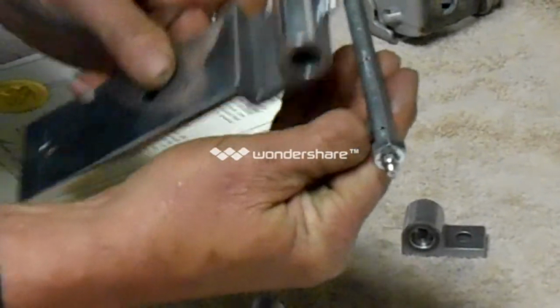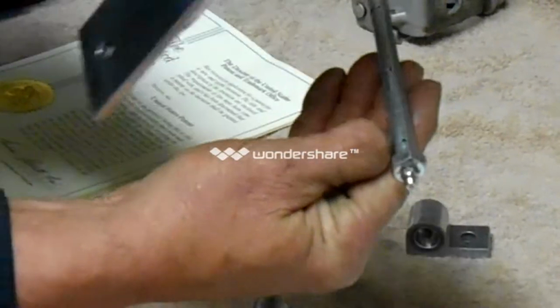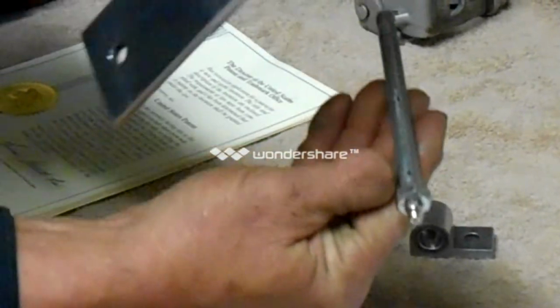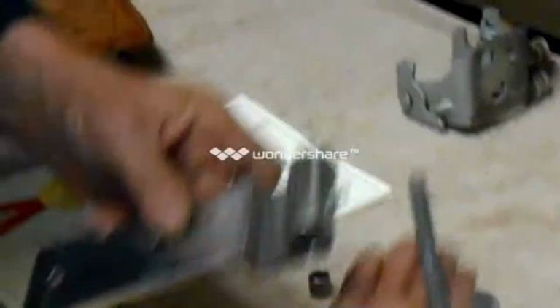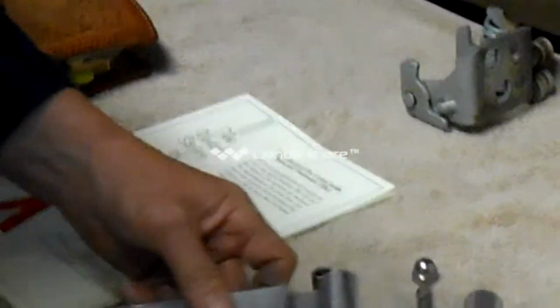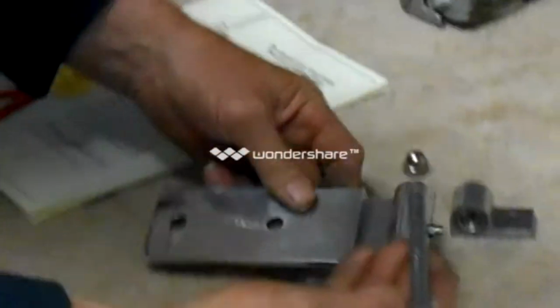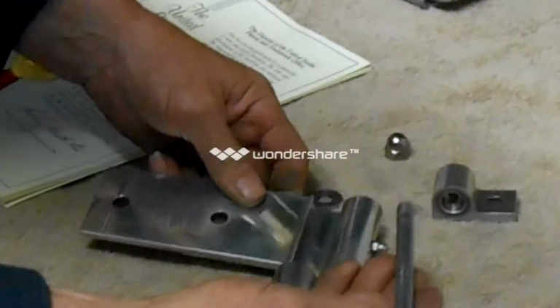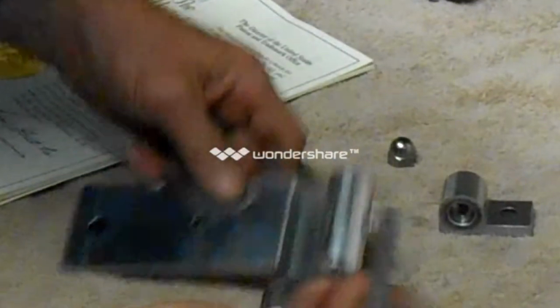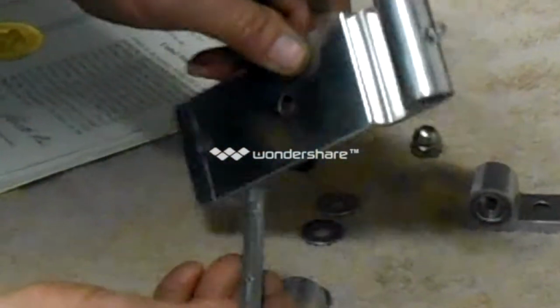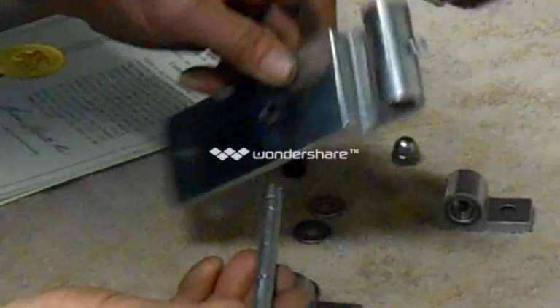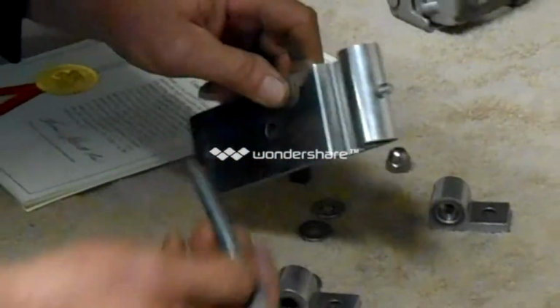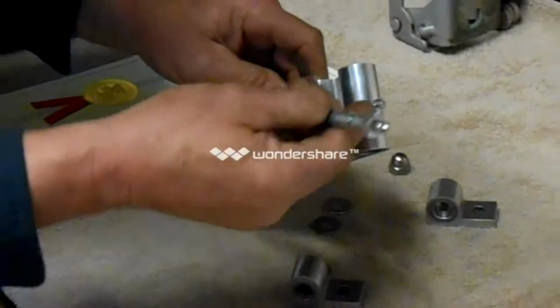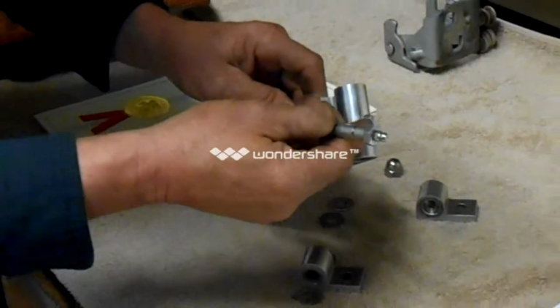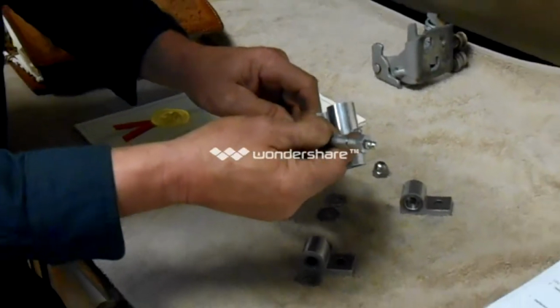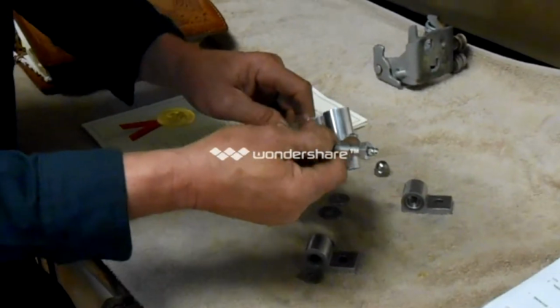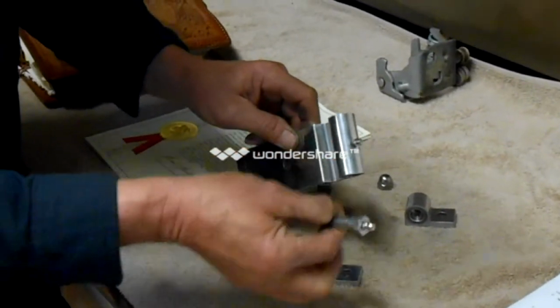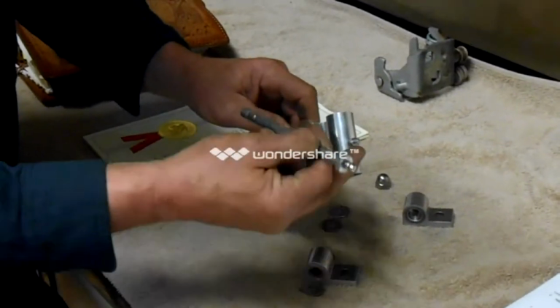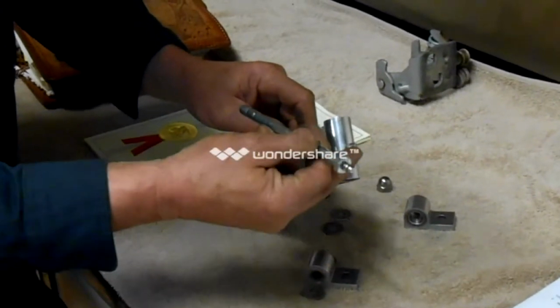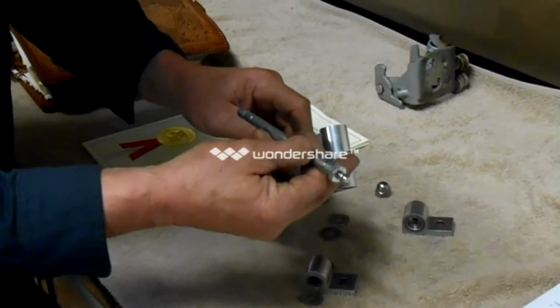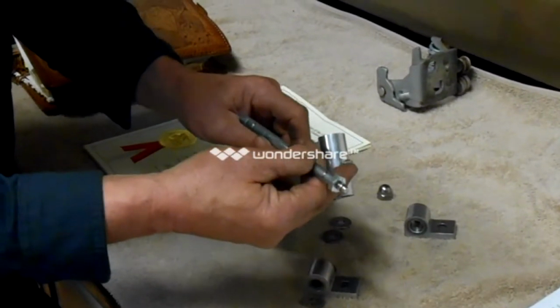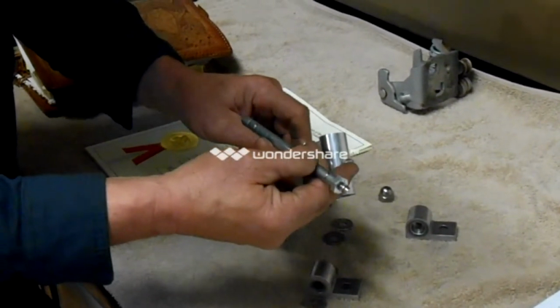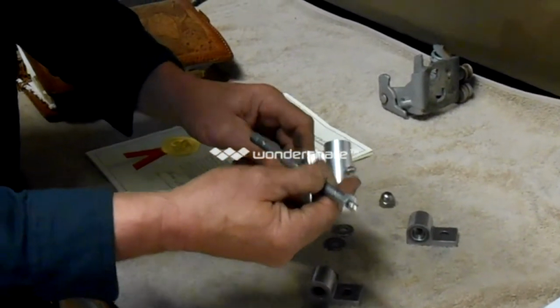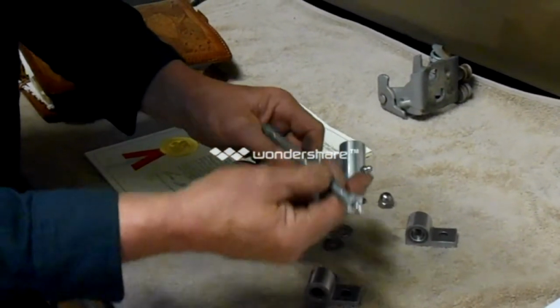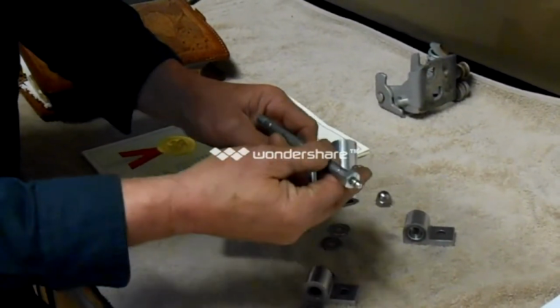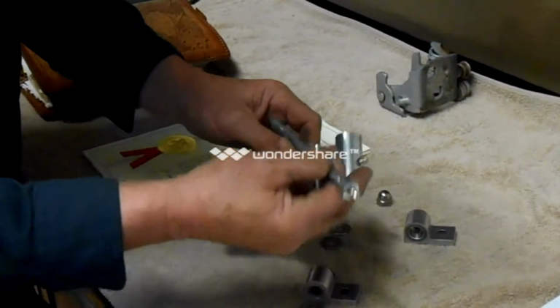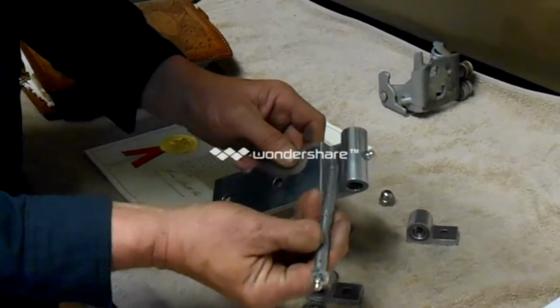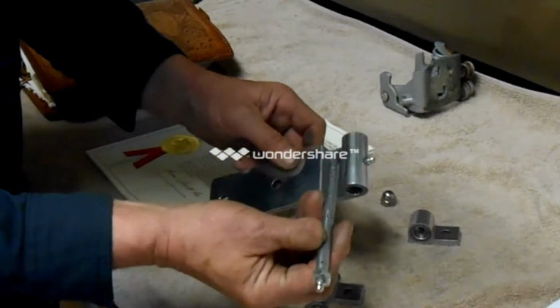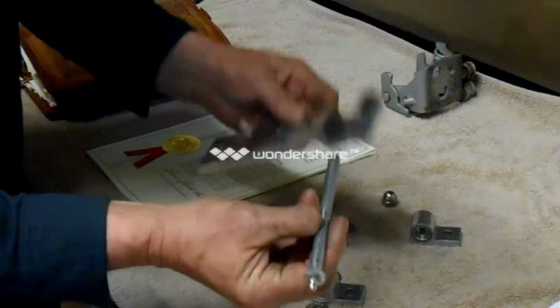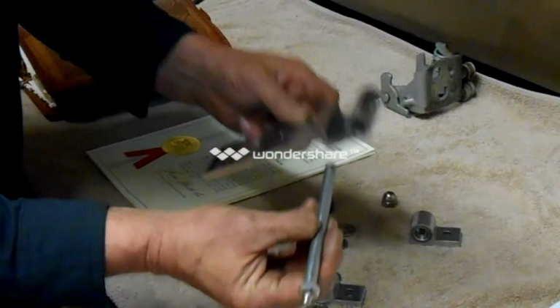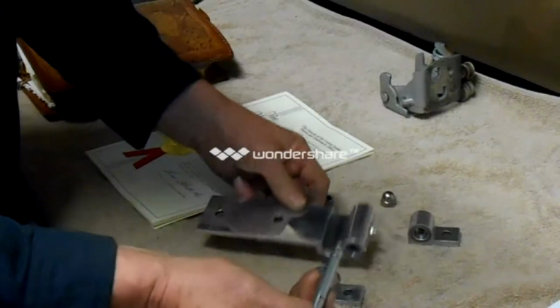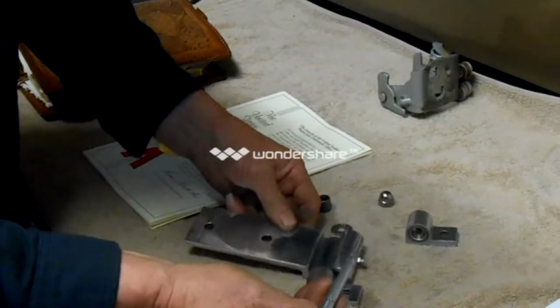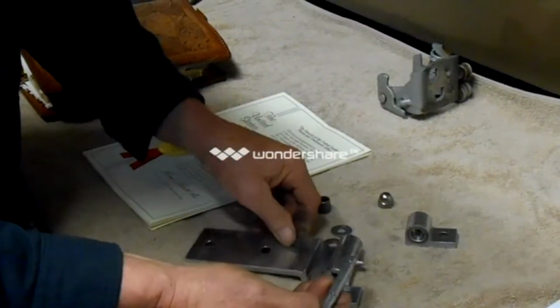Now, in this application here, I have a grease fitting because I want to show that both can be used in this application.